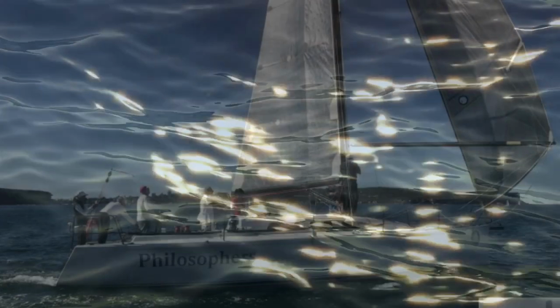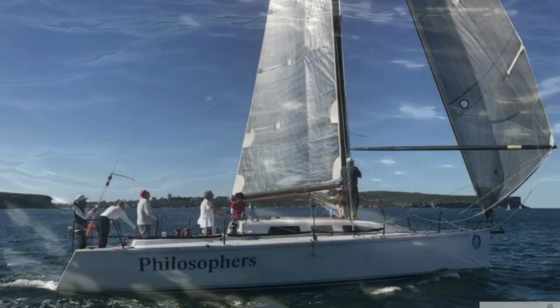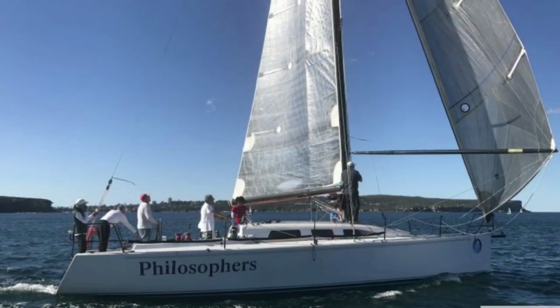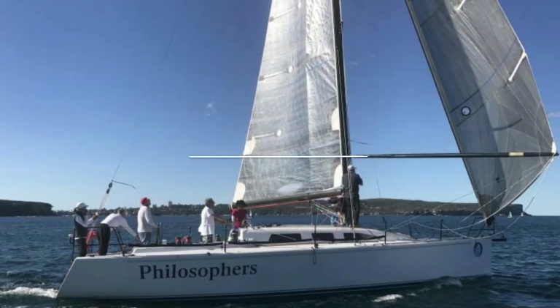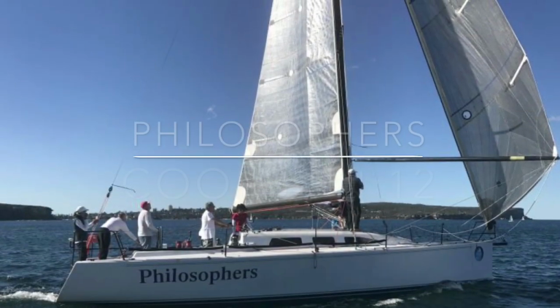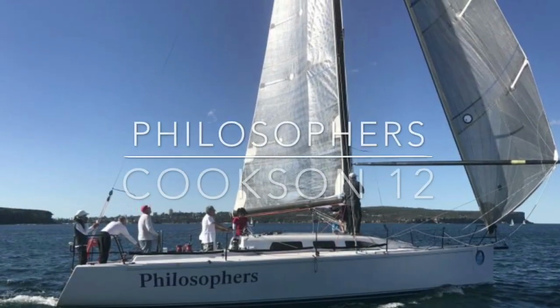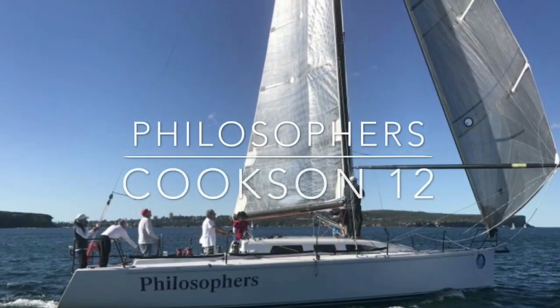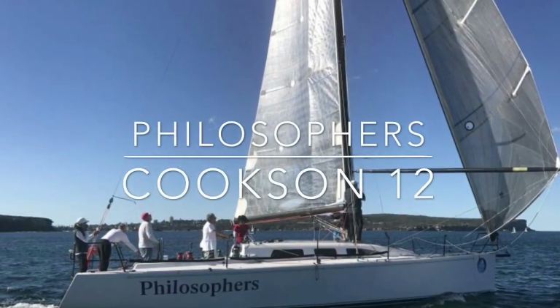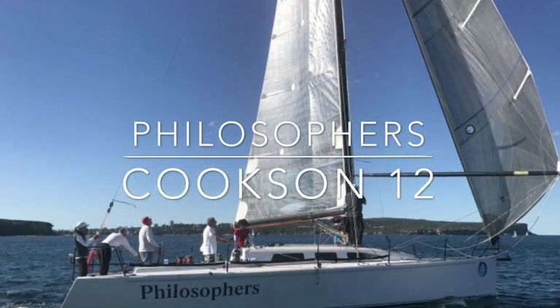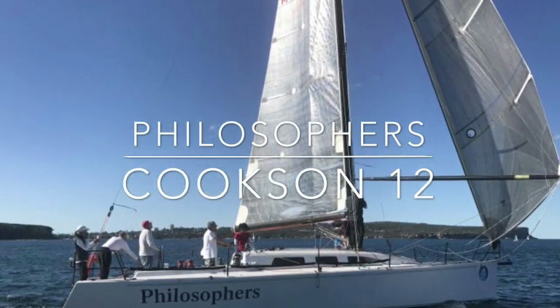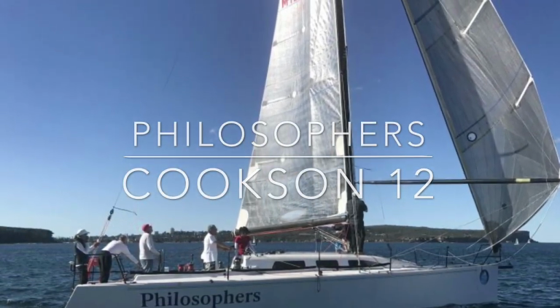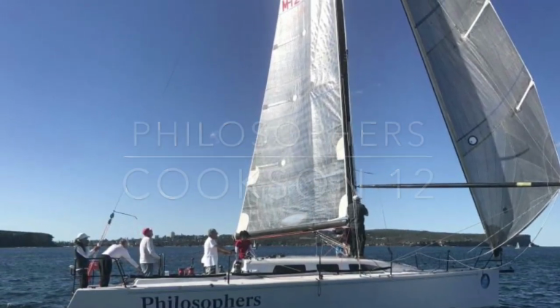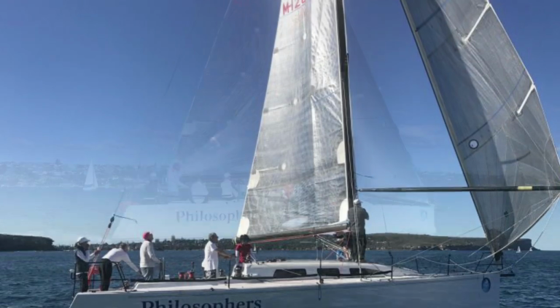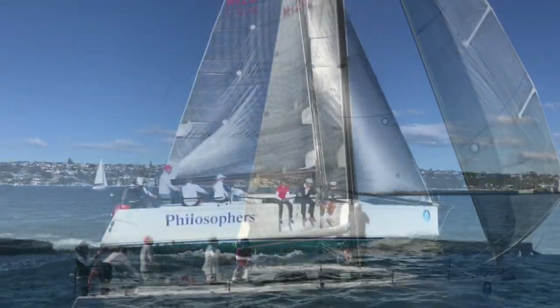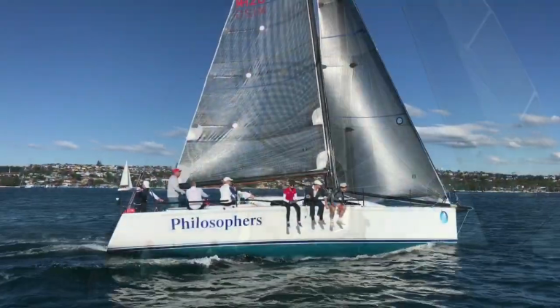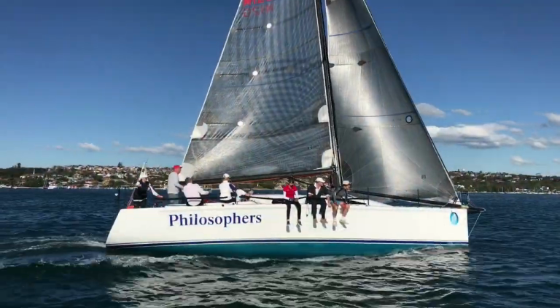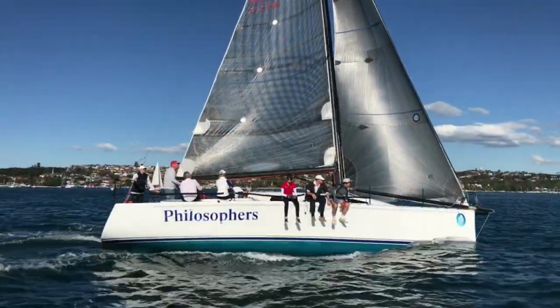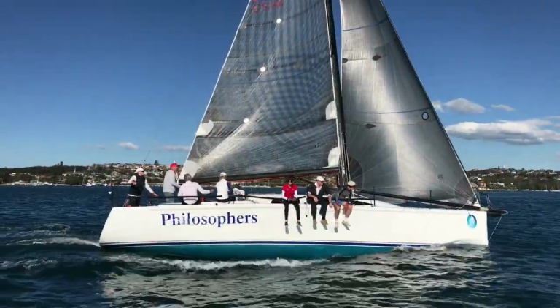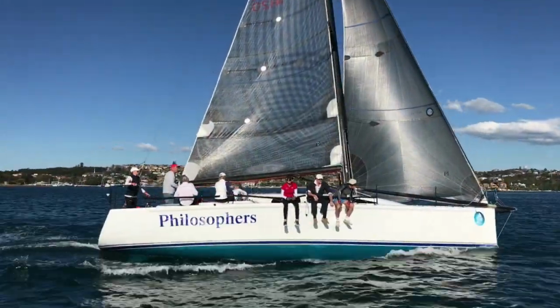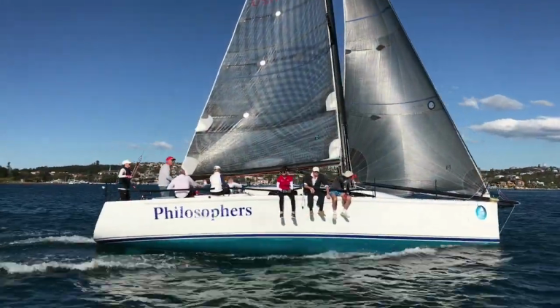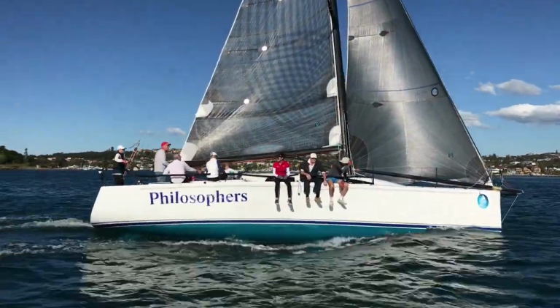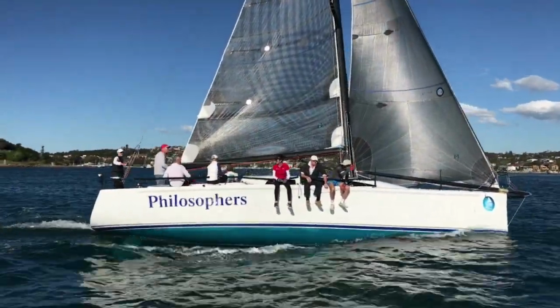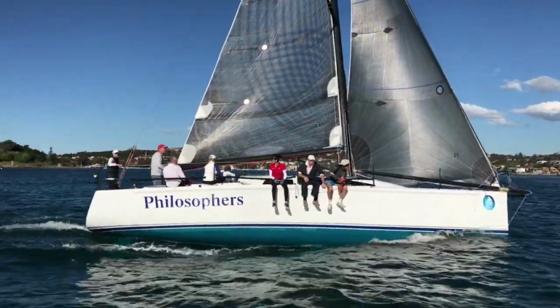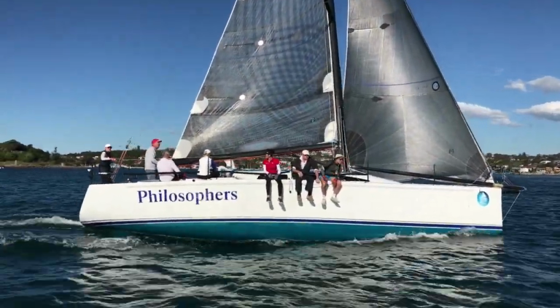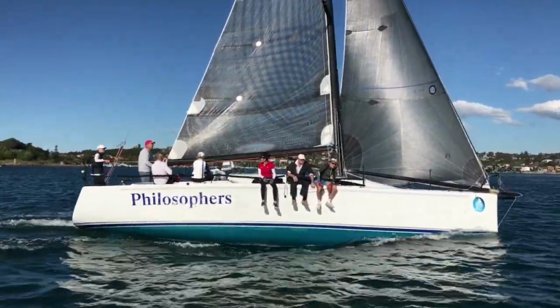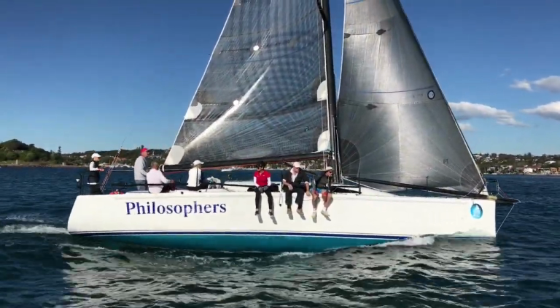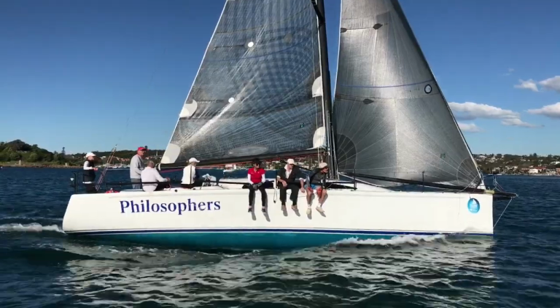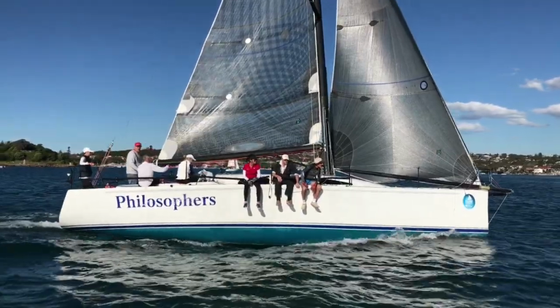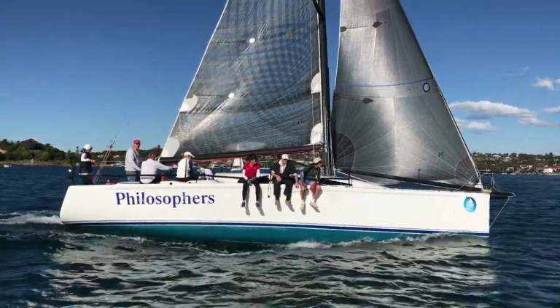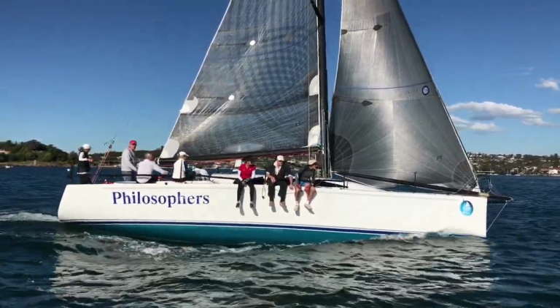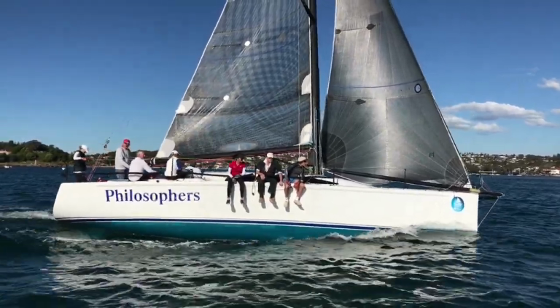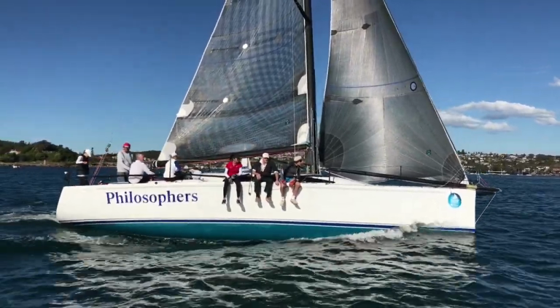Hi everyone and welcome back to Yachty. Today we're on Sydney Harbour and we're sailing Philosophers — a 2001 Cookson 12, built by Cookson Yachts in New Zealand.